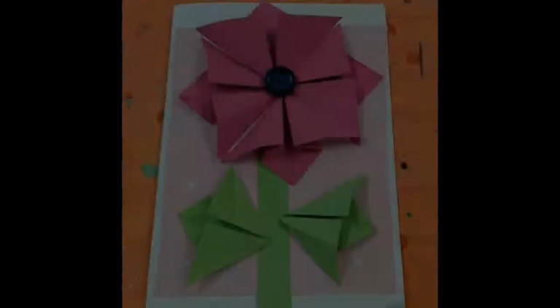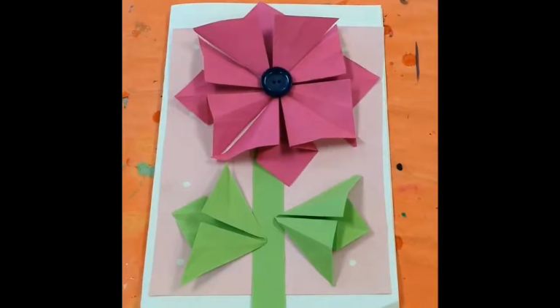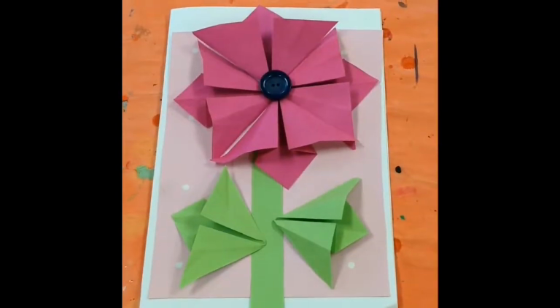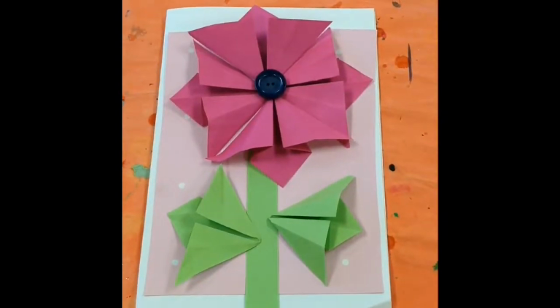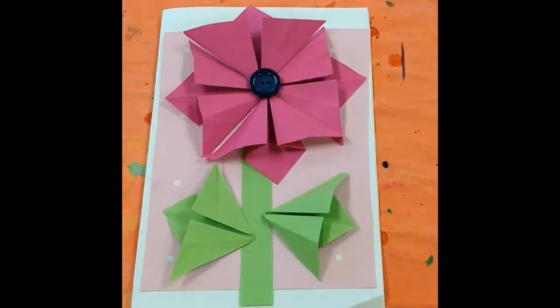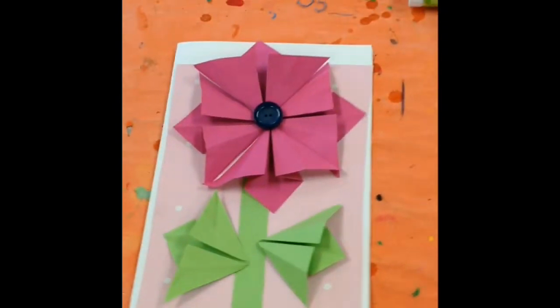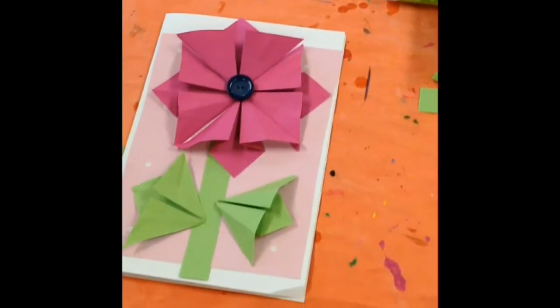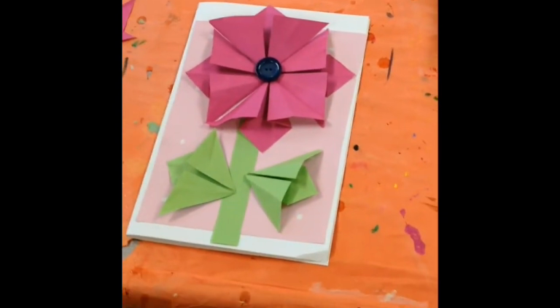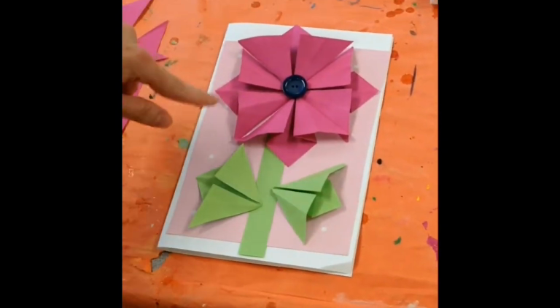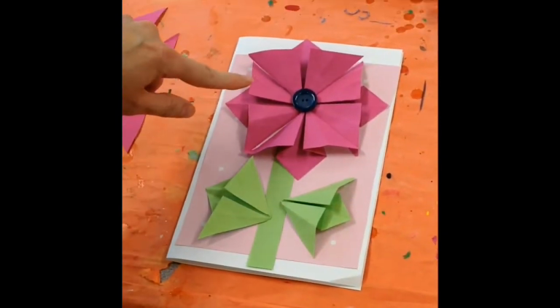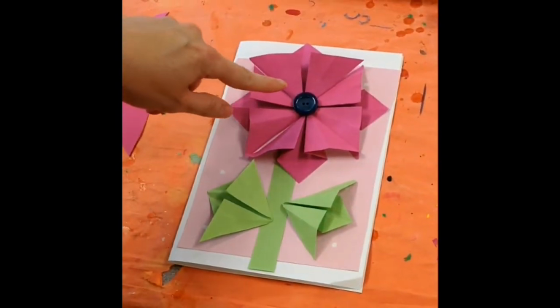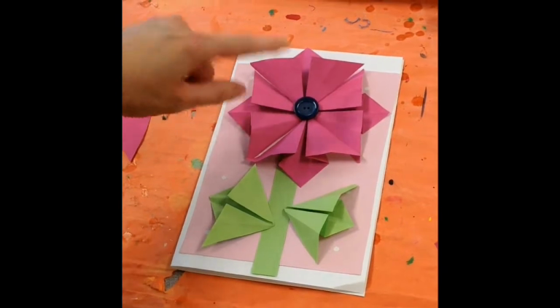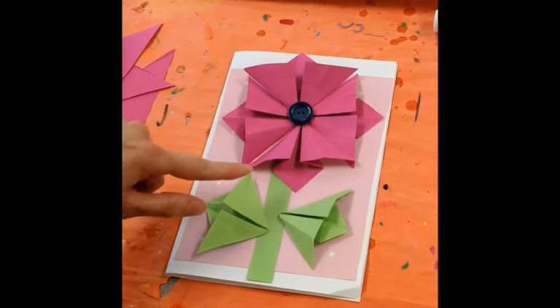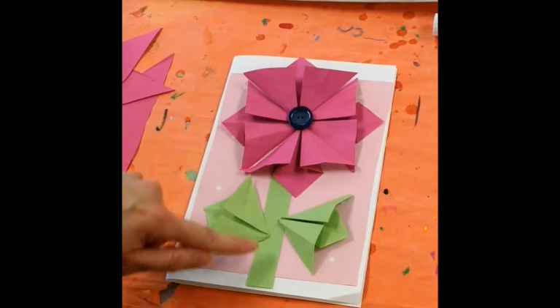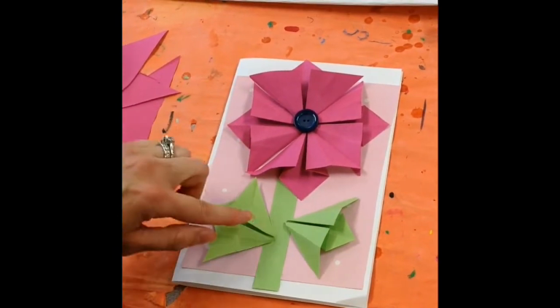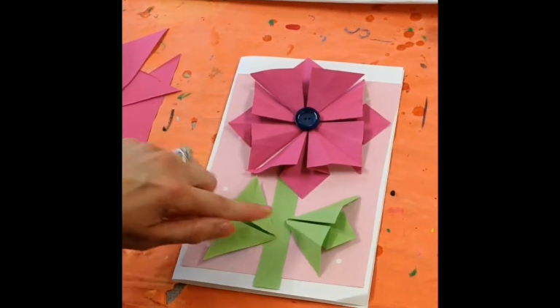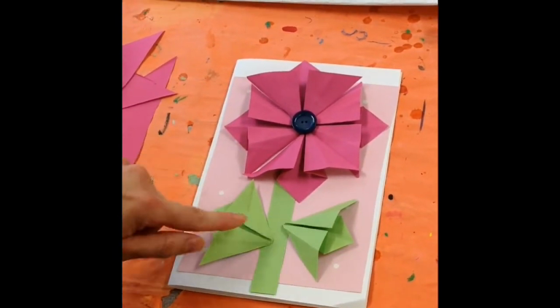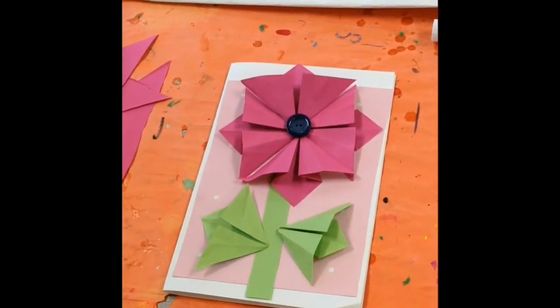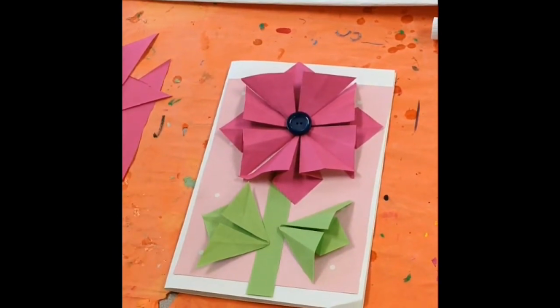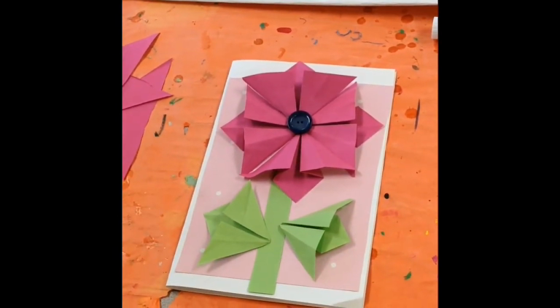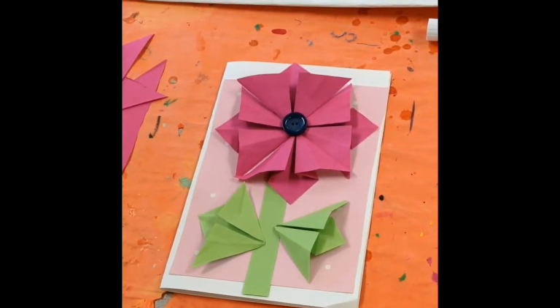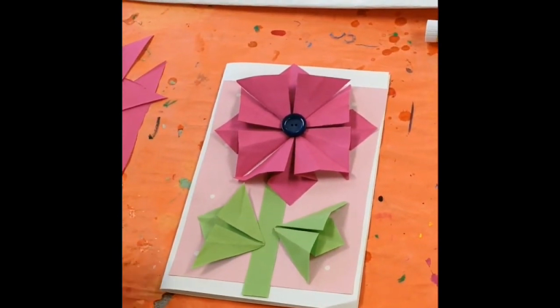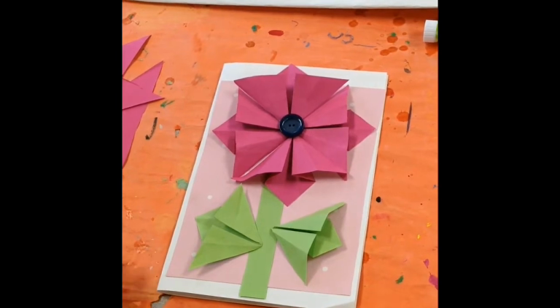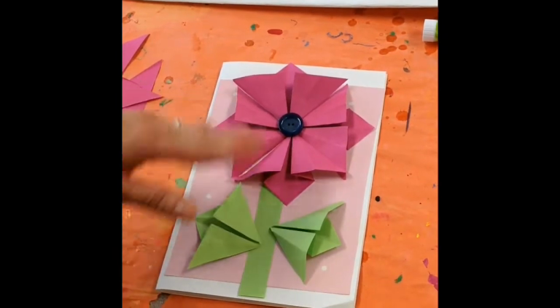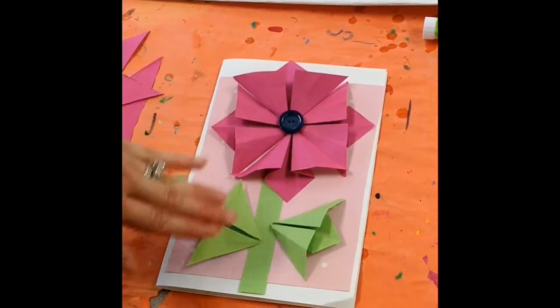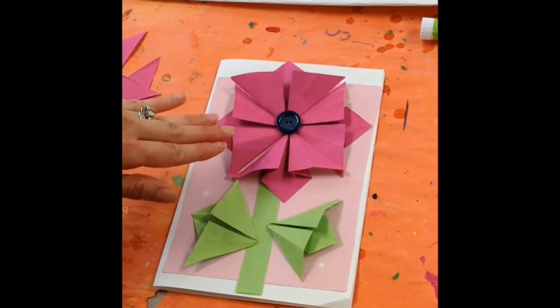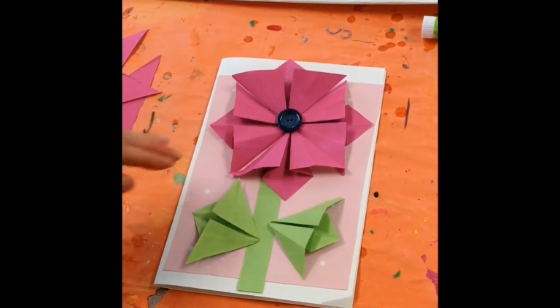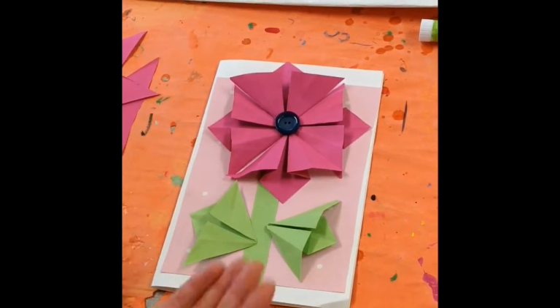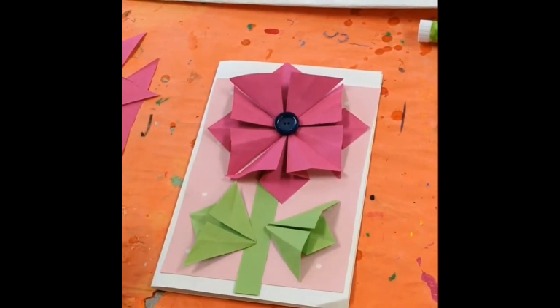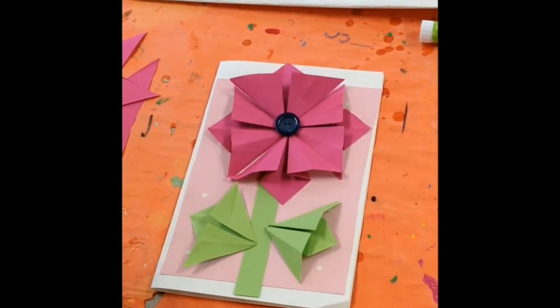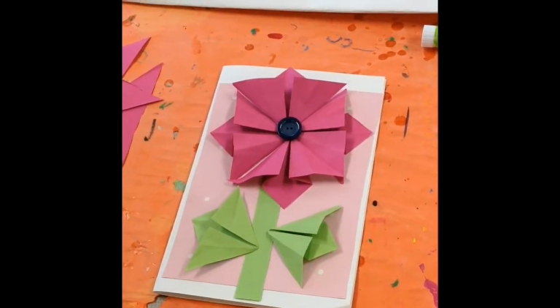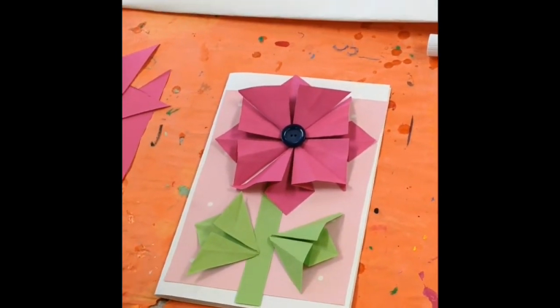Here's a finished card with your petals, your button, your stem, and your two leaves. You're going to glue all this down, of course. Then you can open it up and do your Mother's Day greeting.